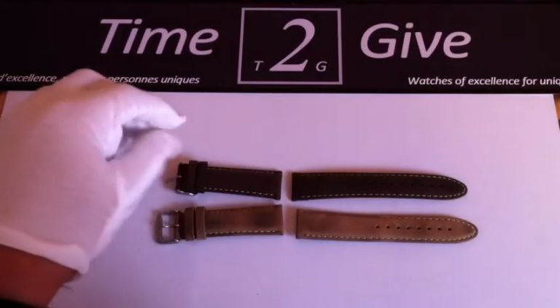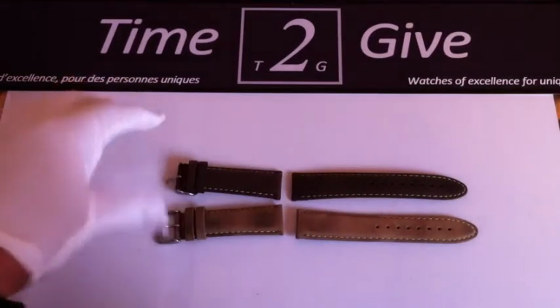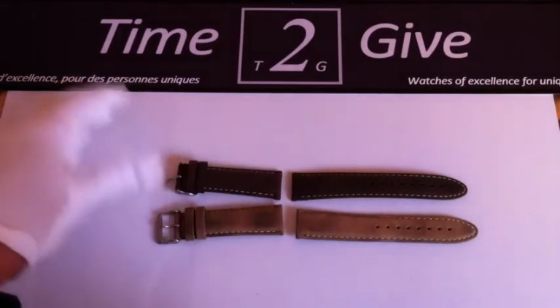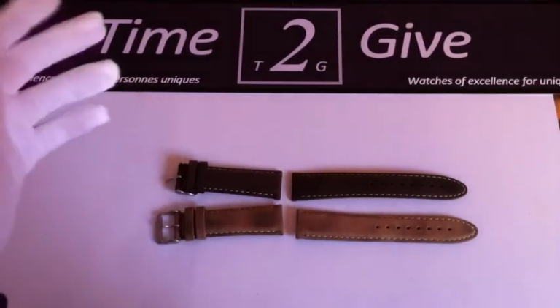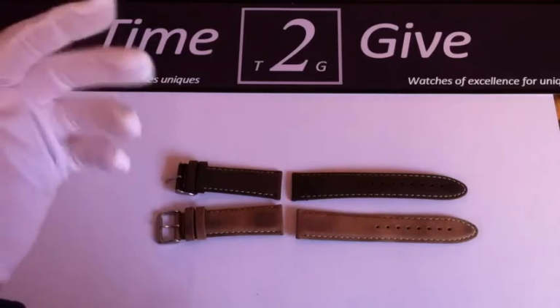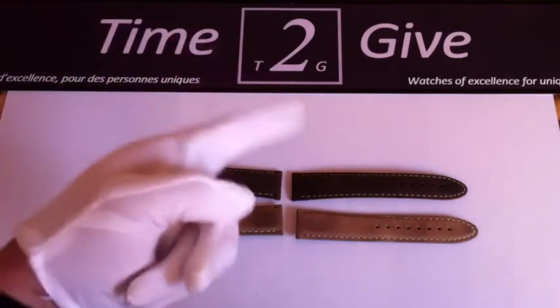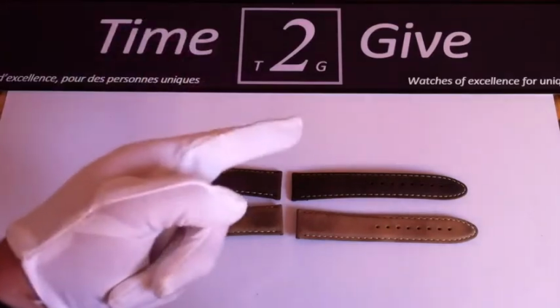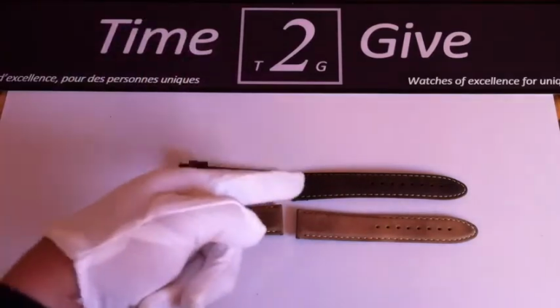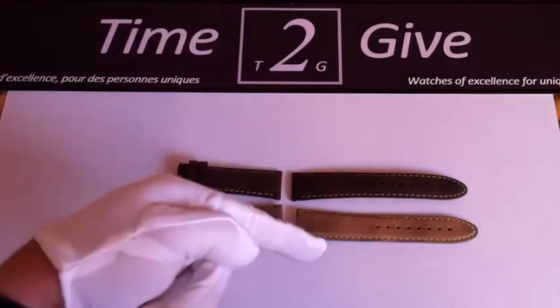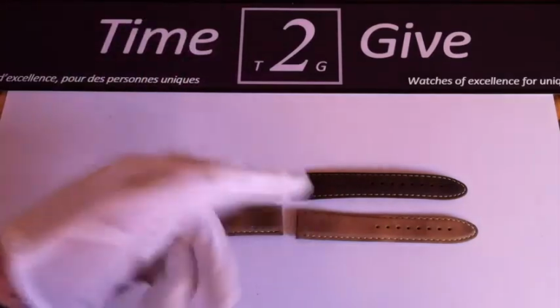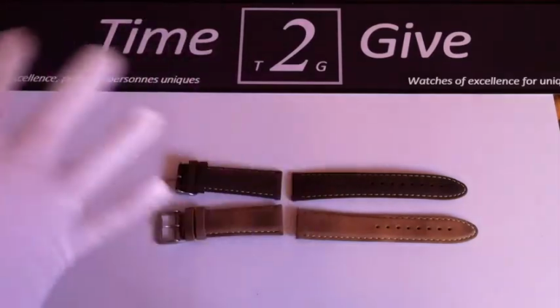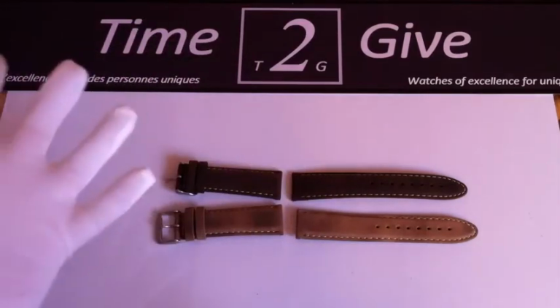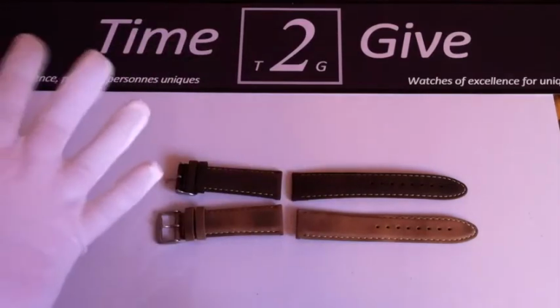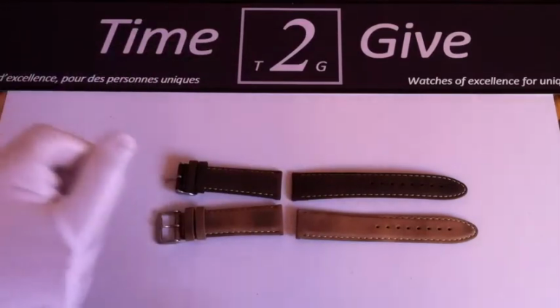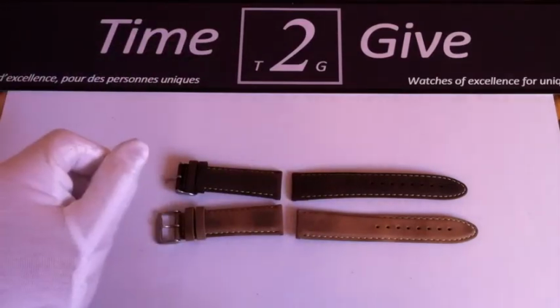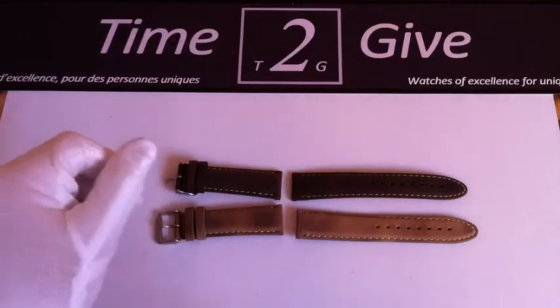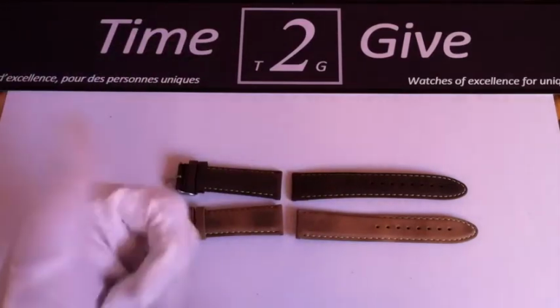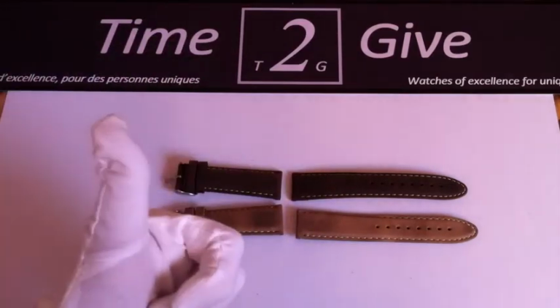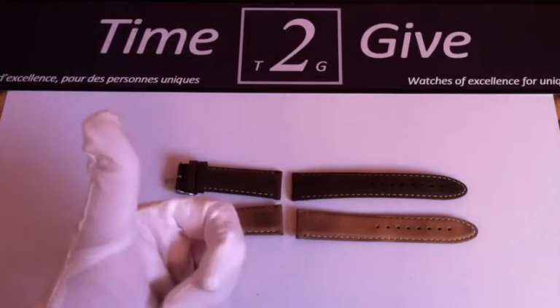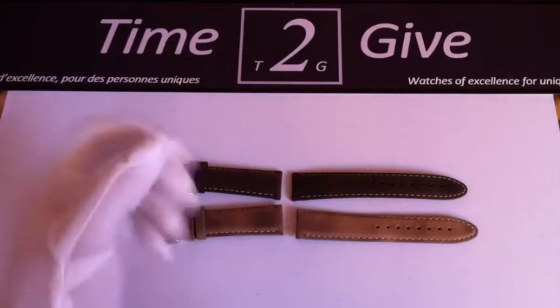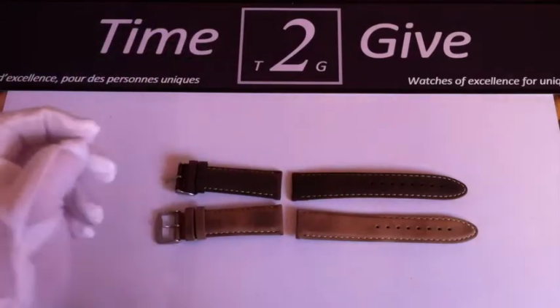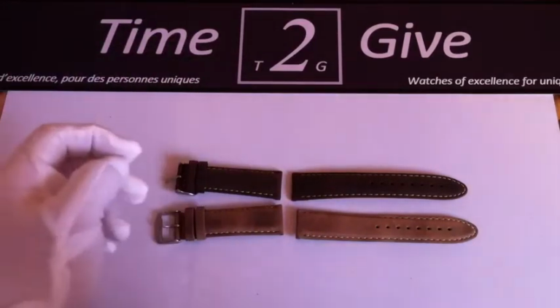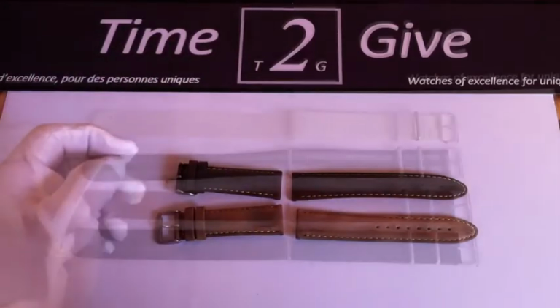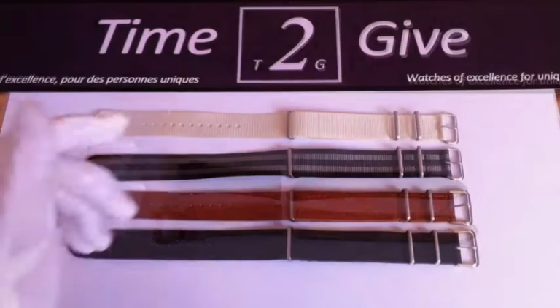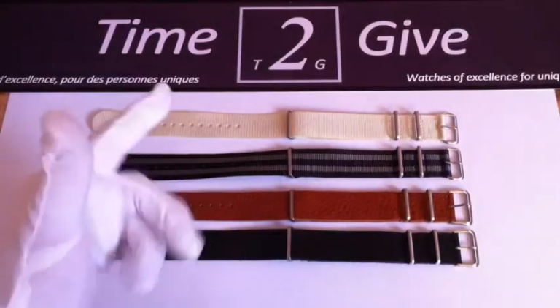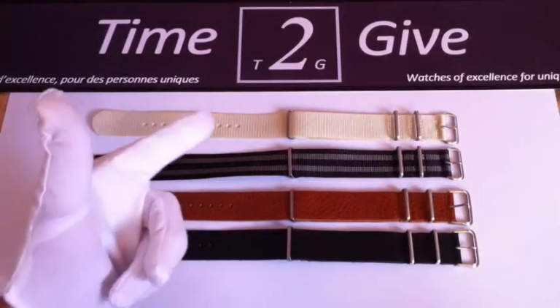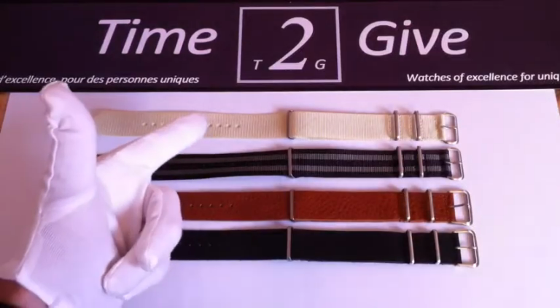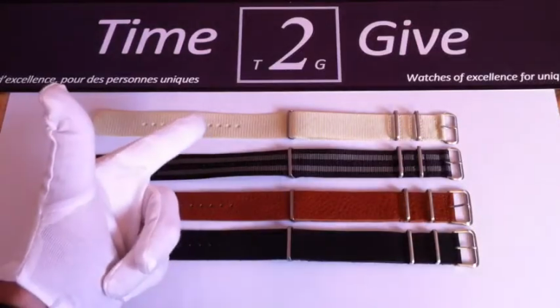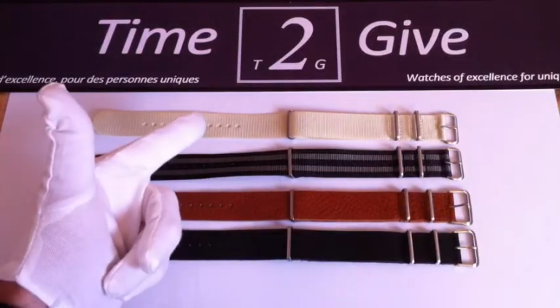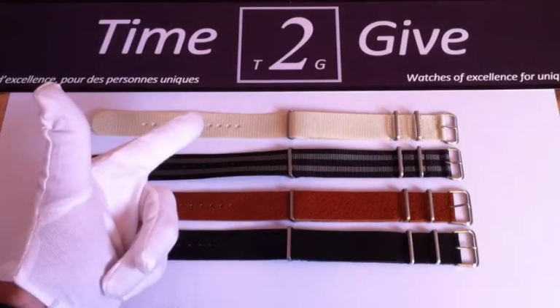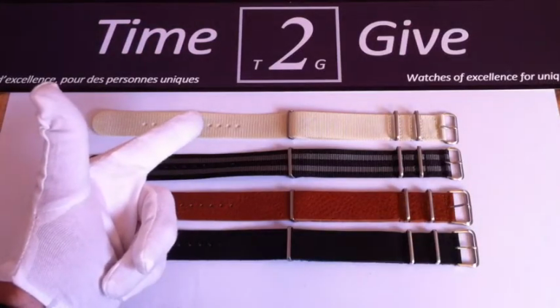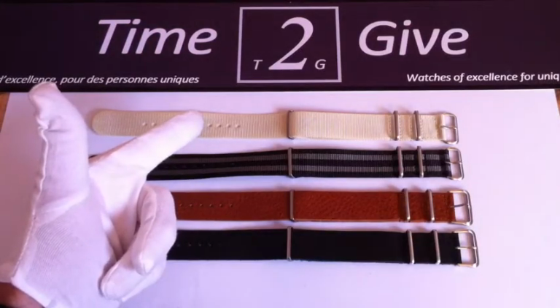I also have the brown one — the darker brown one. Please have a look.